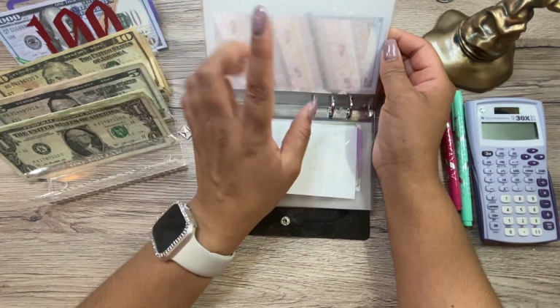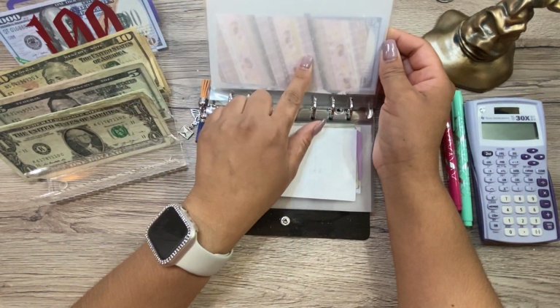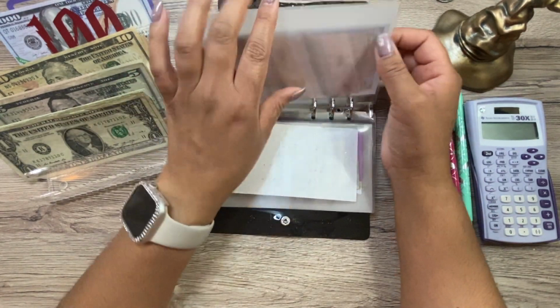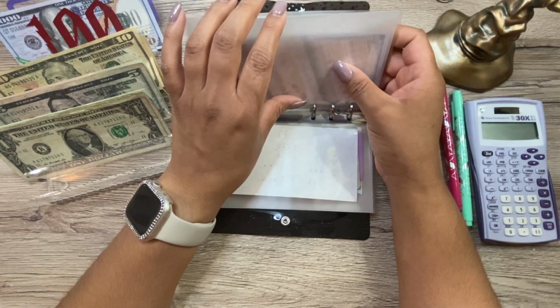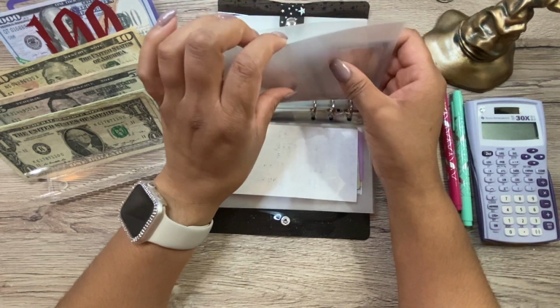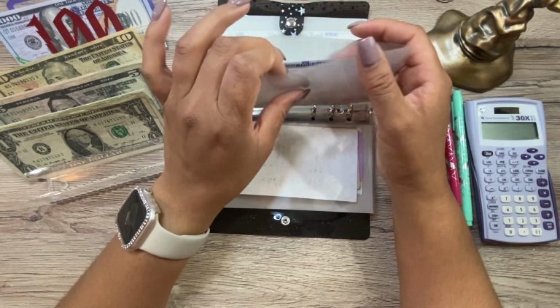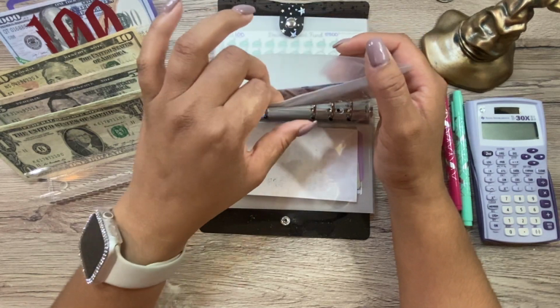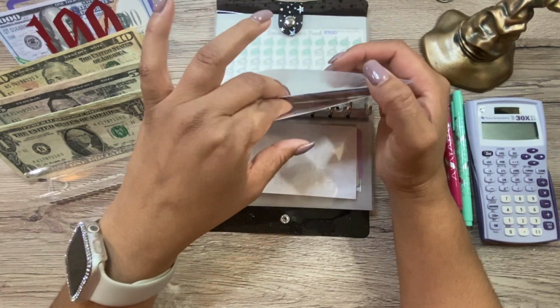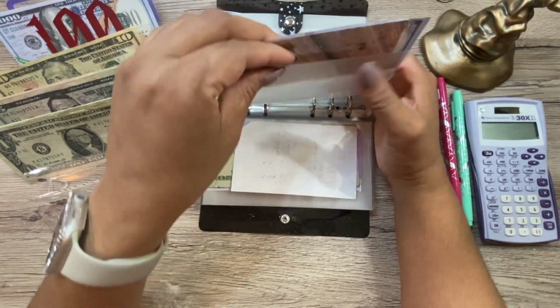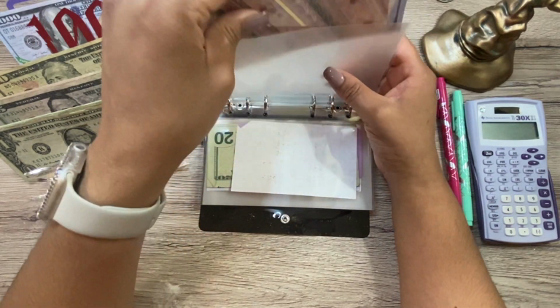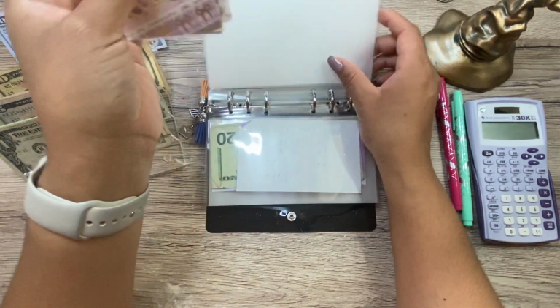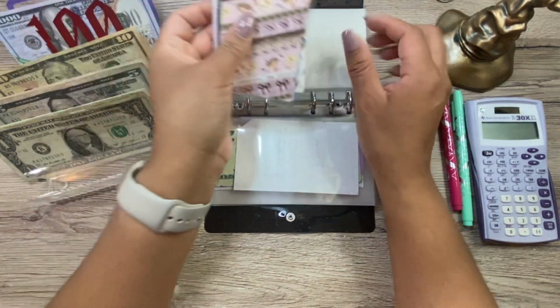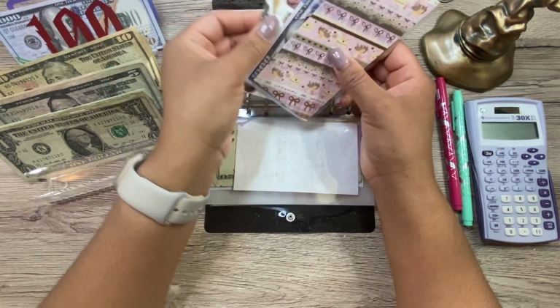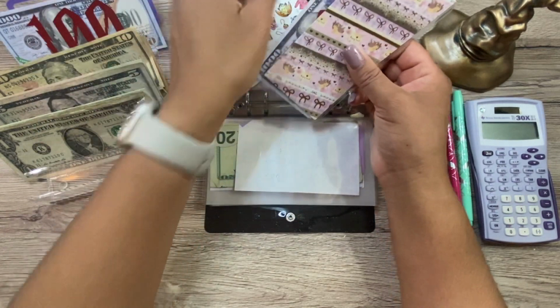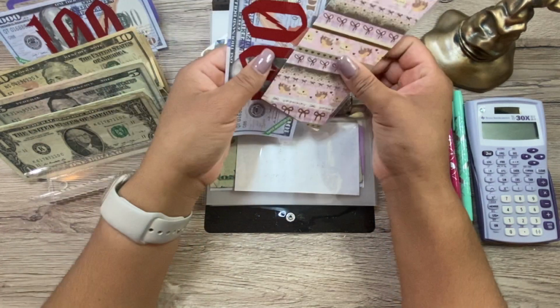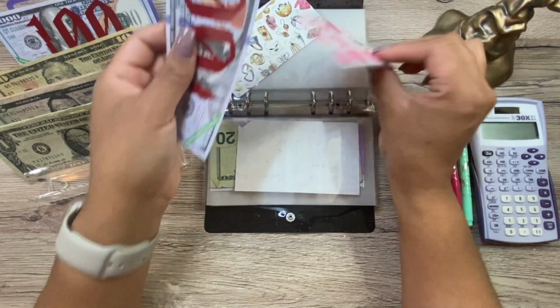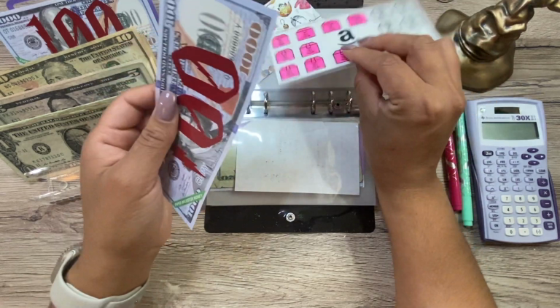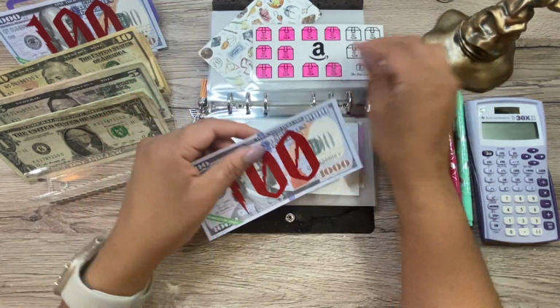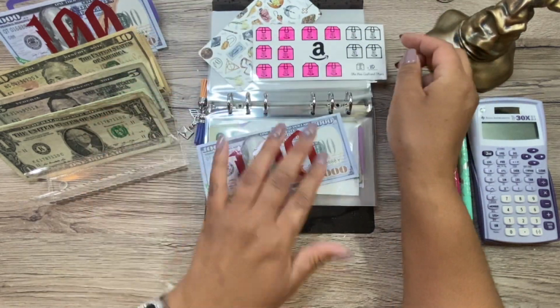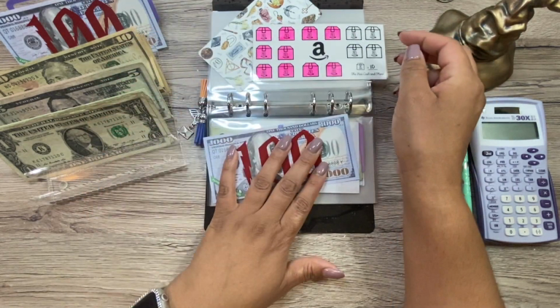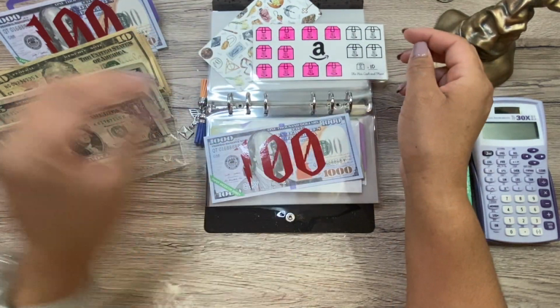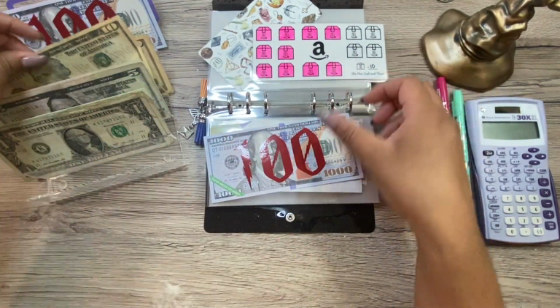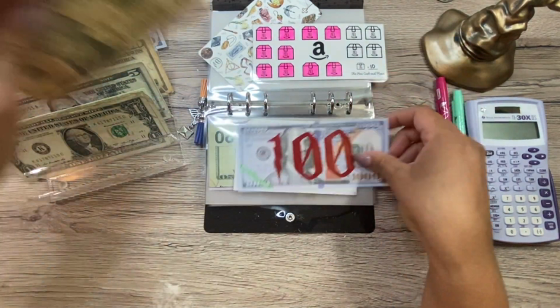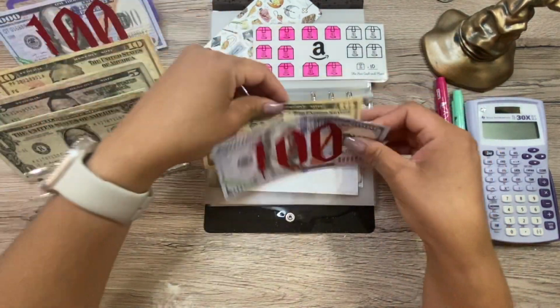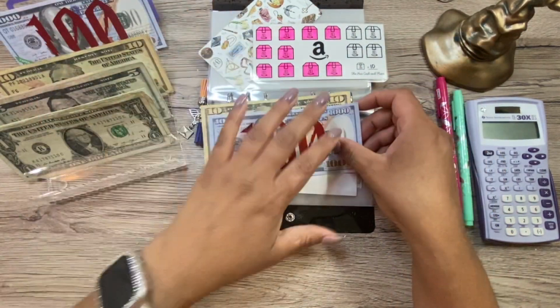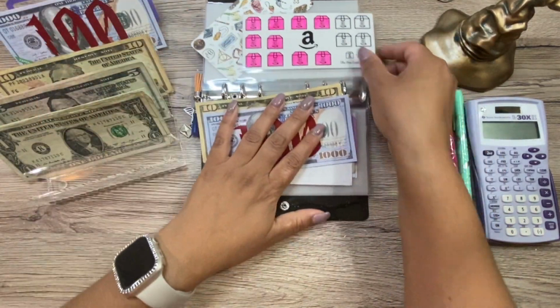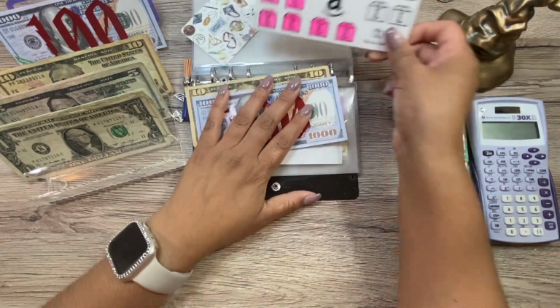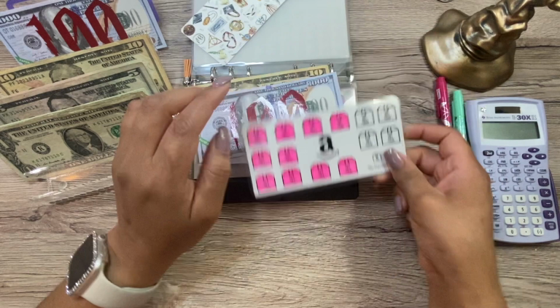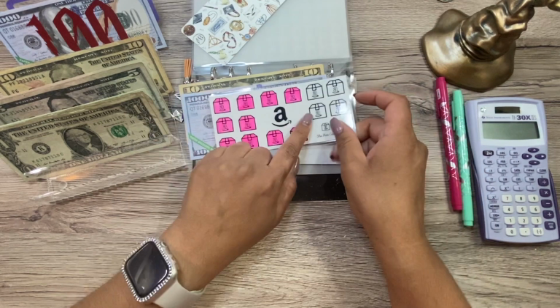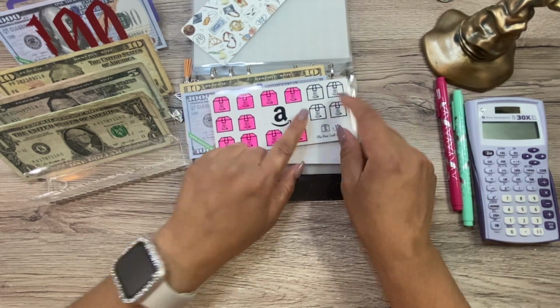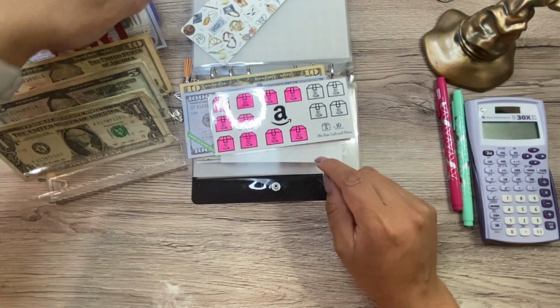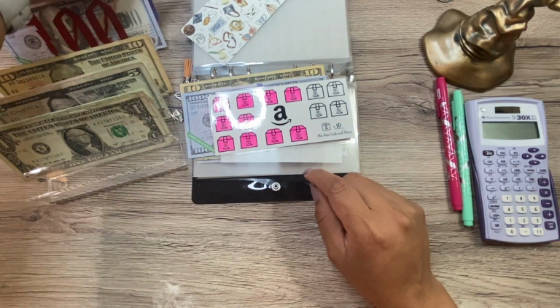This is the Amazon Prime envelope and we are adding $10 to this, bringing it to $110. I'm going to color in another one of these little boxes.